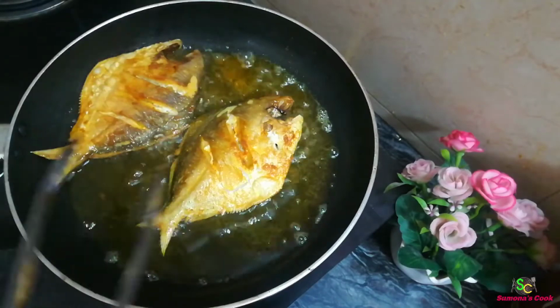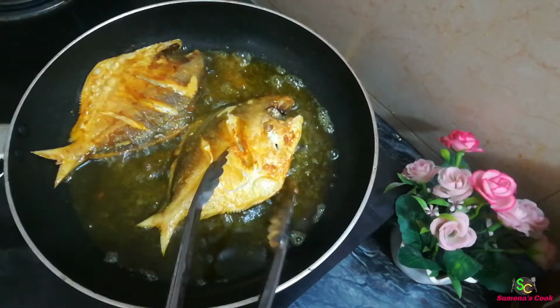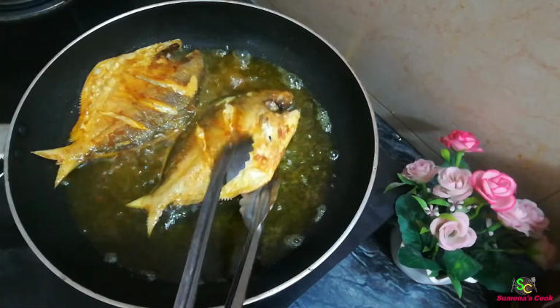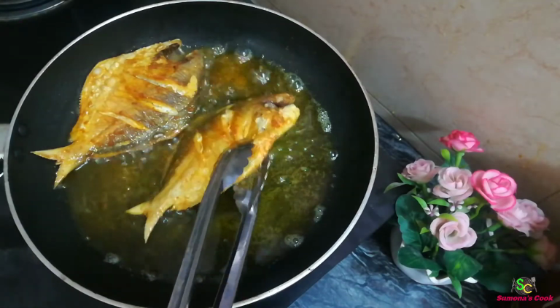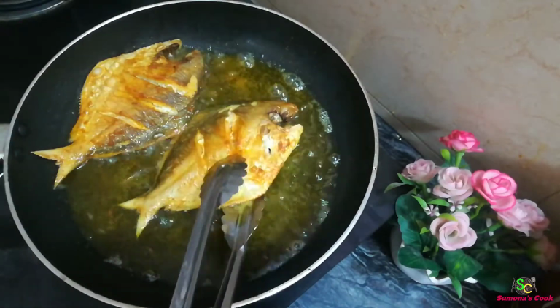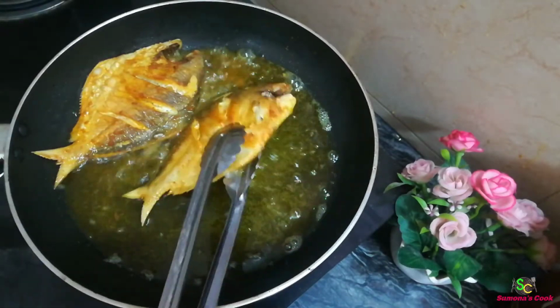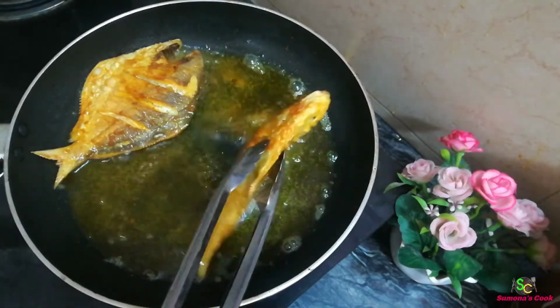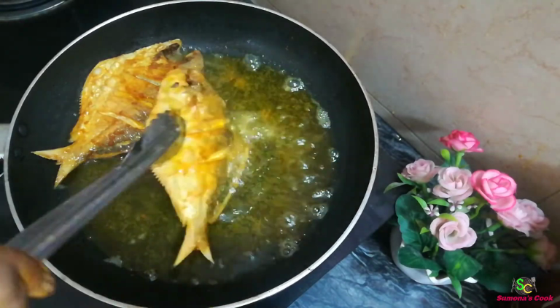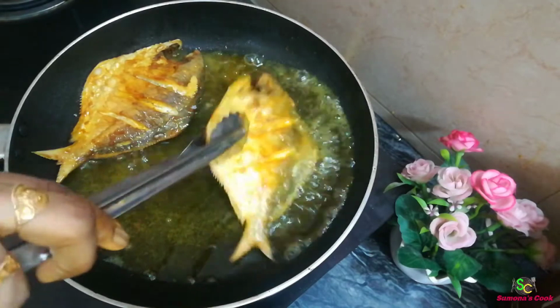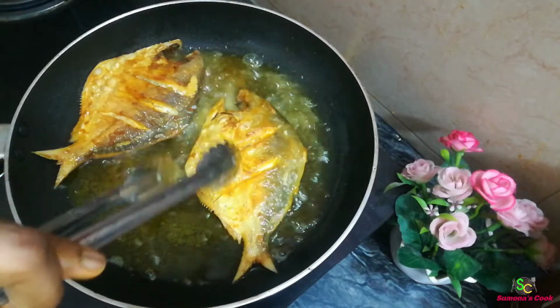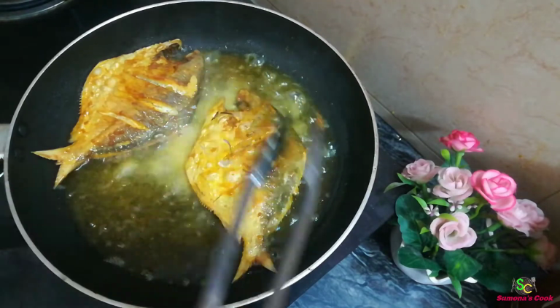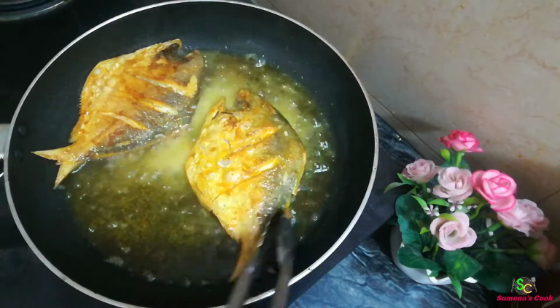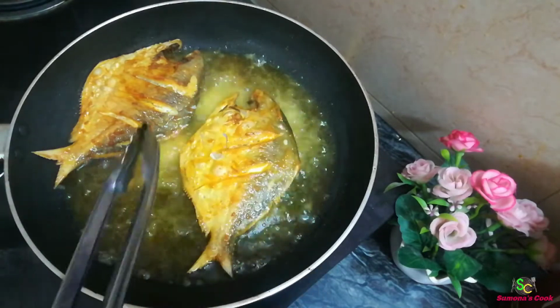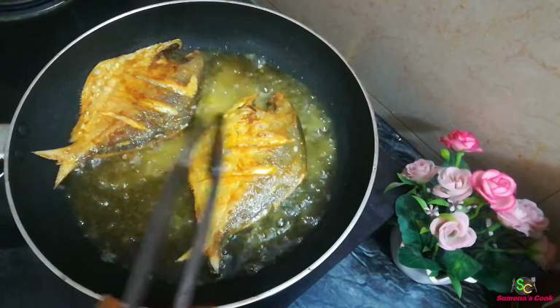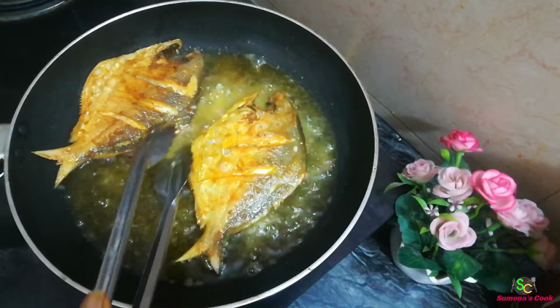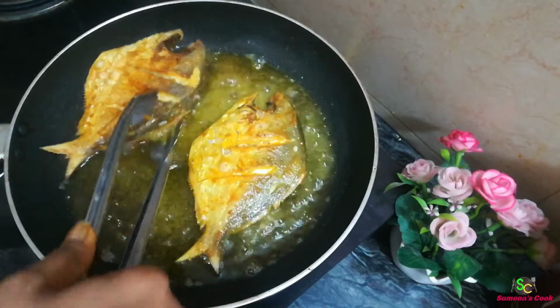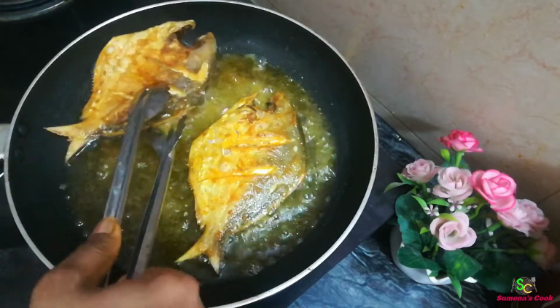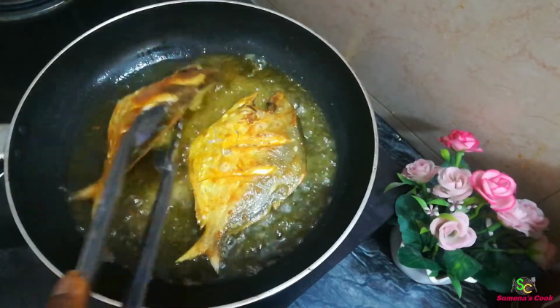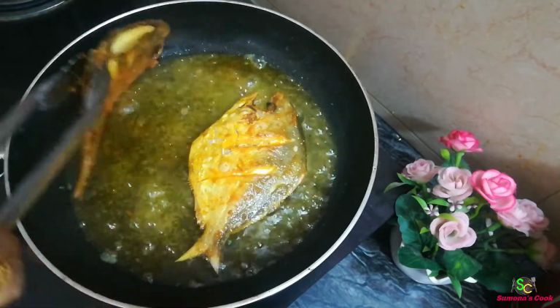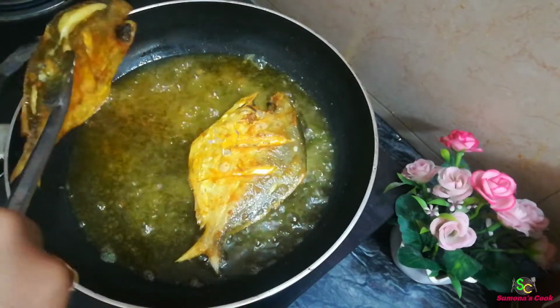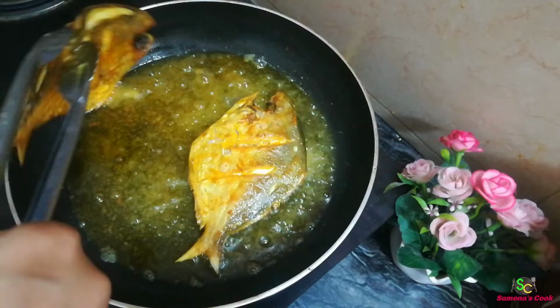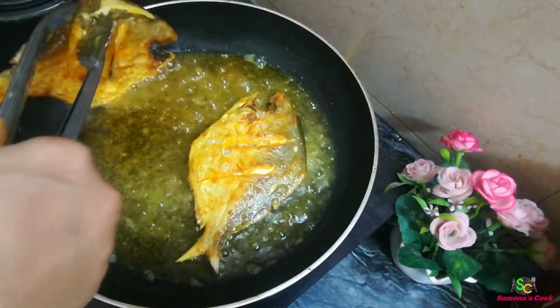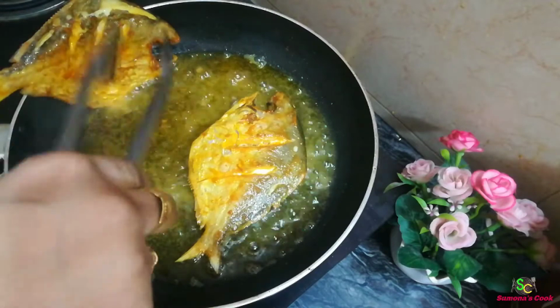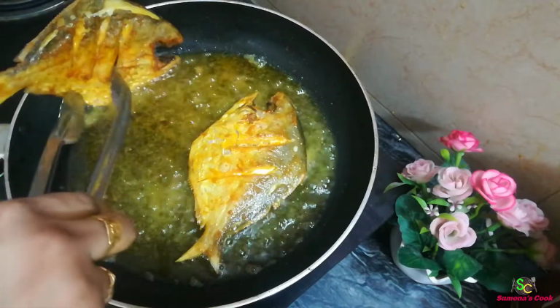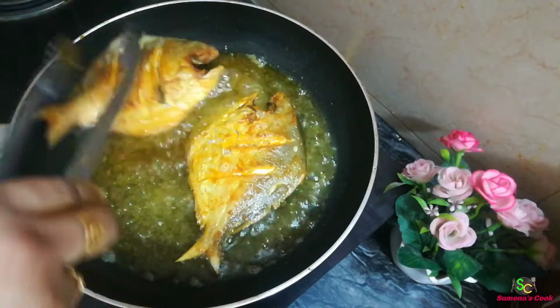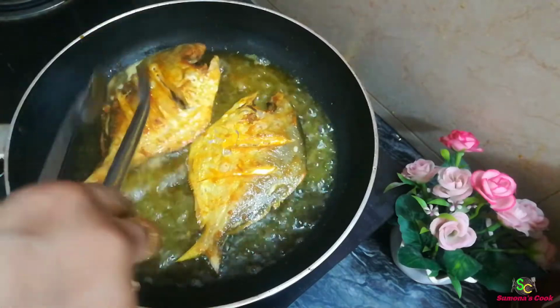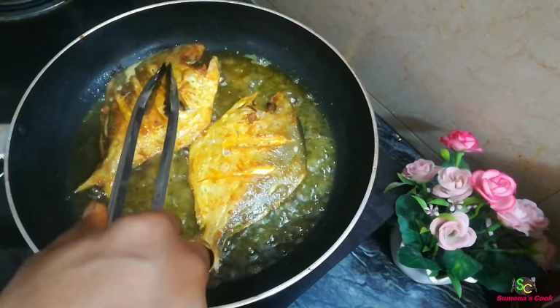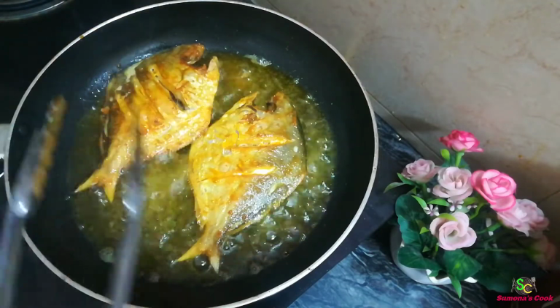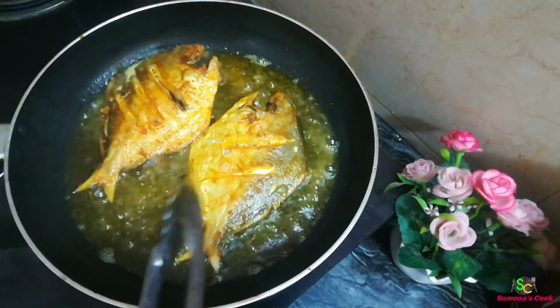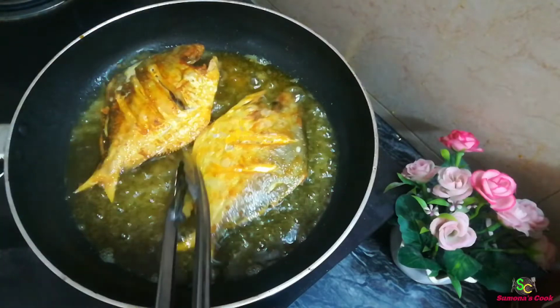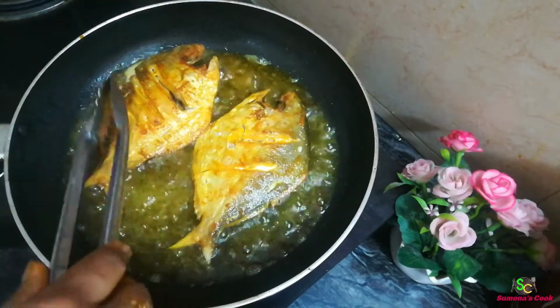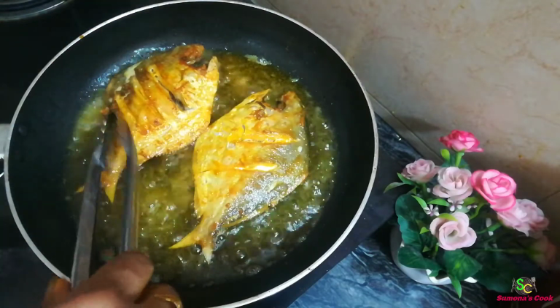The fish is now crisp and golden — this is a perfect crisp.